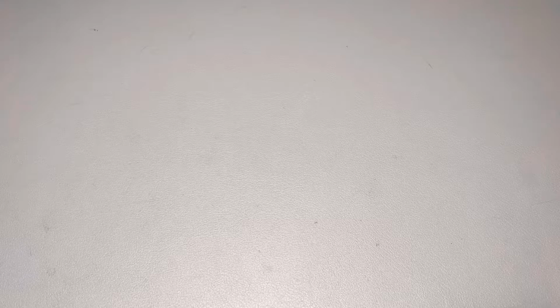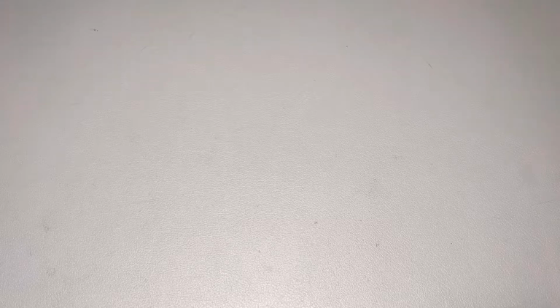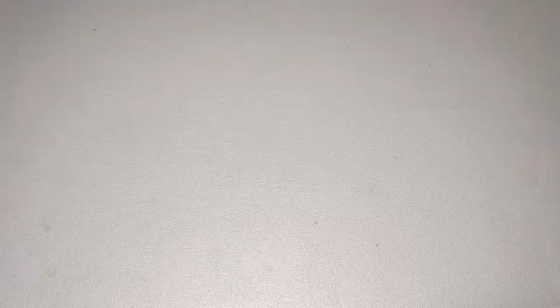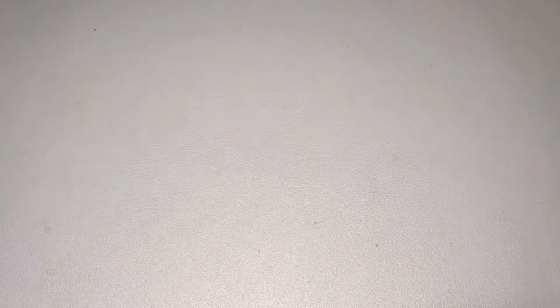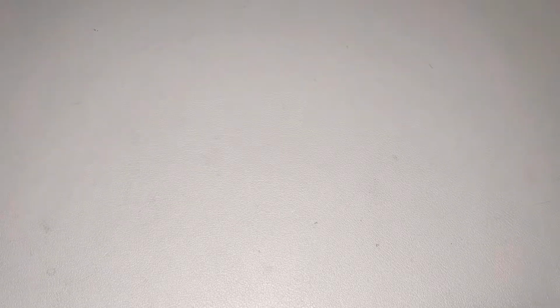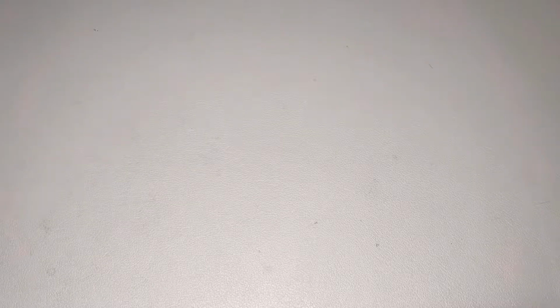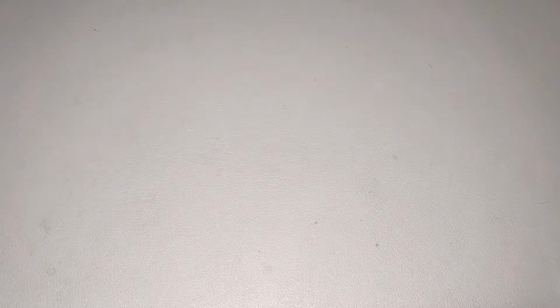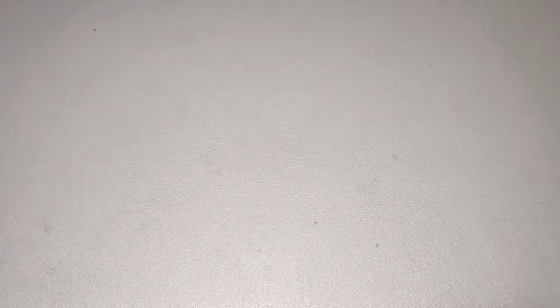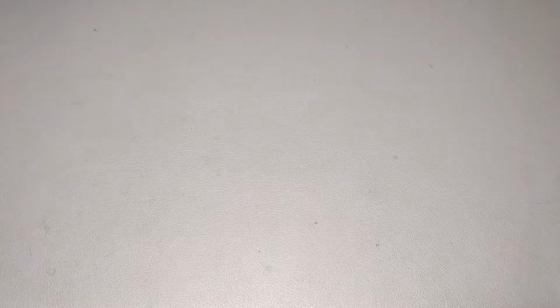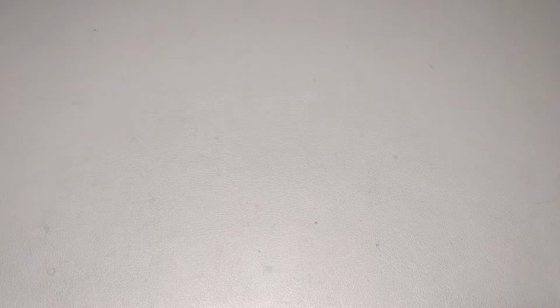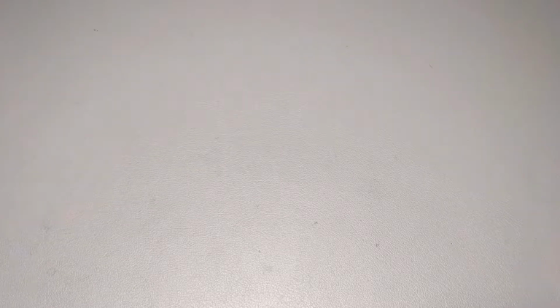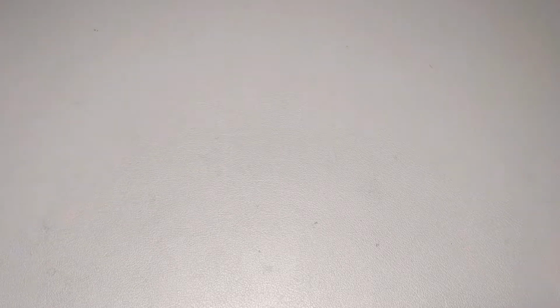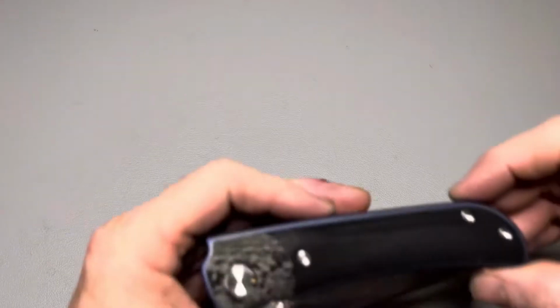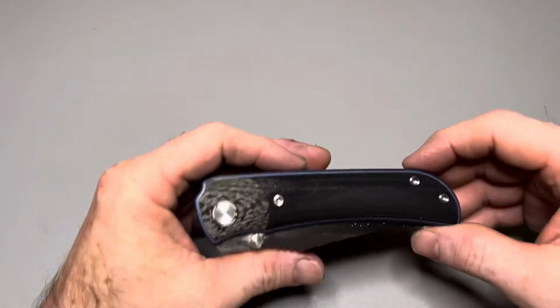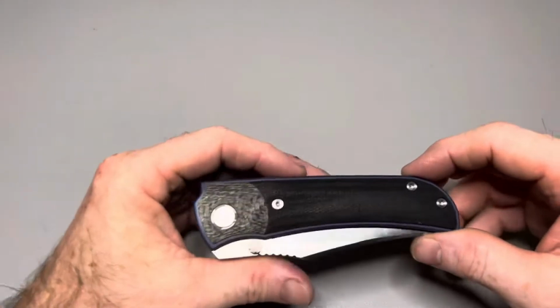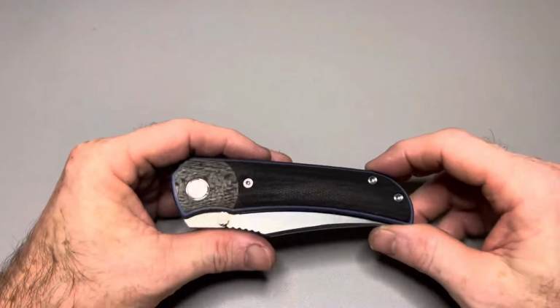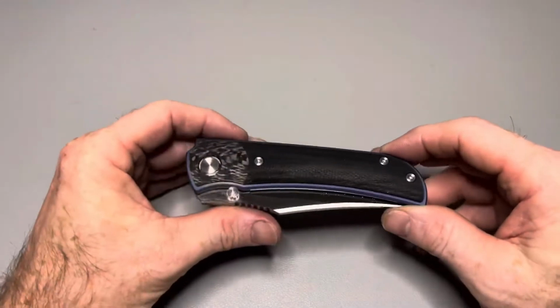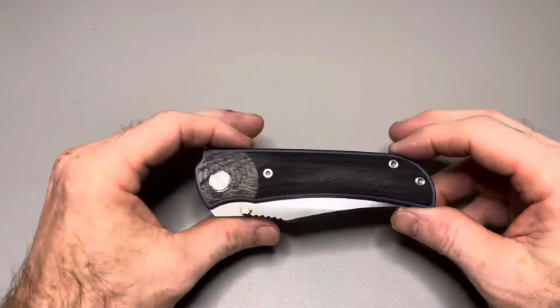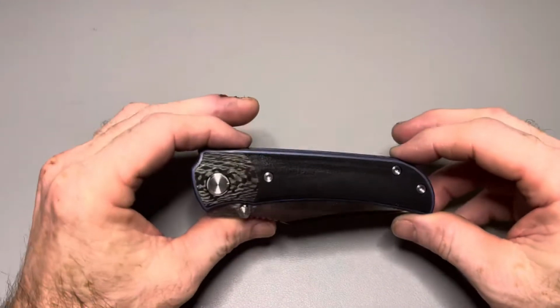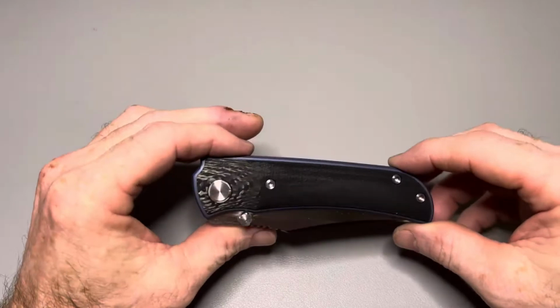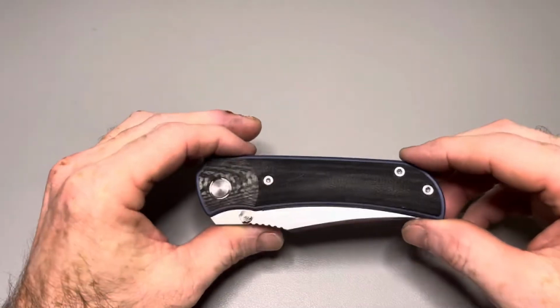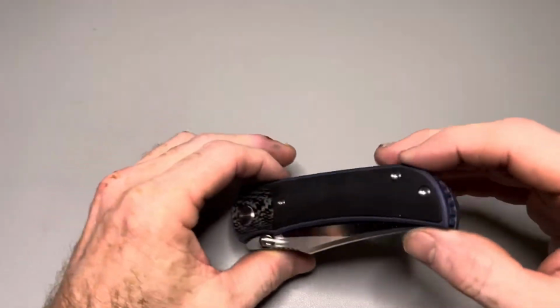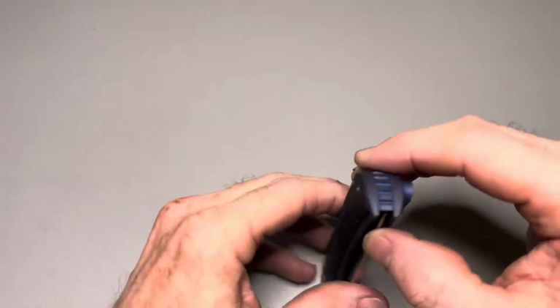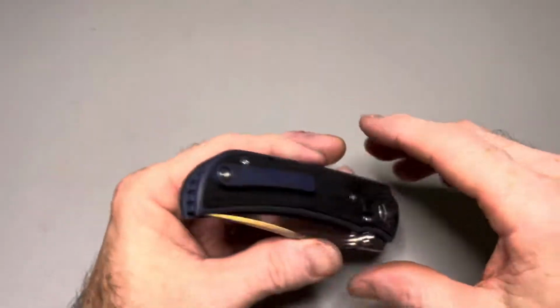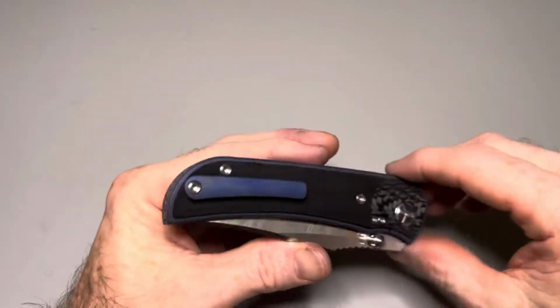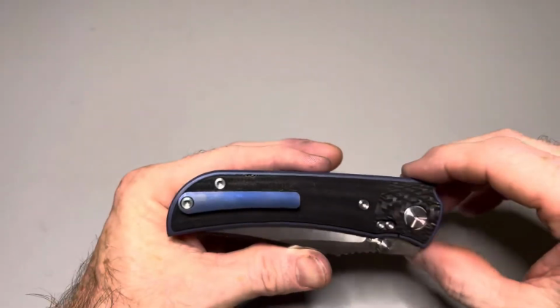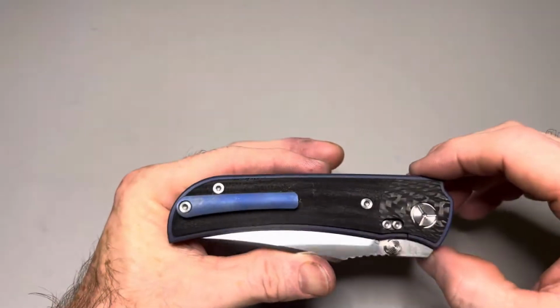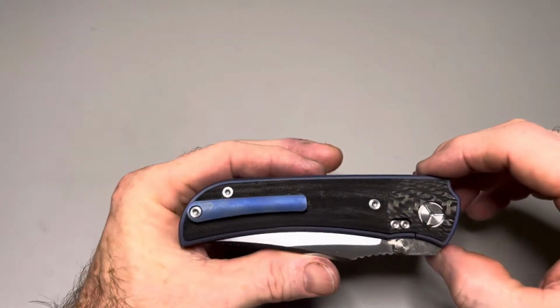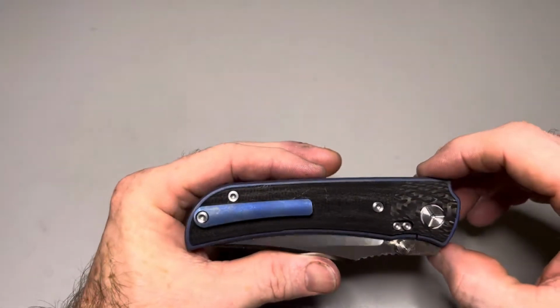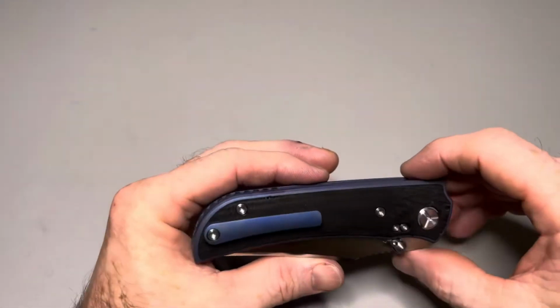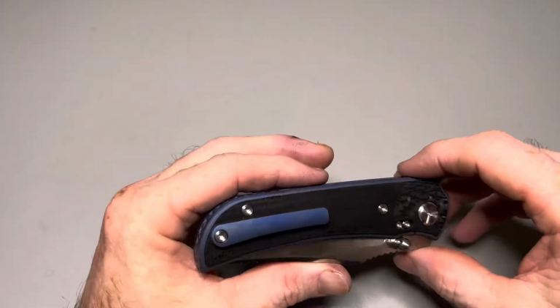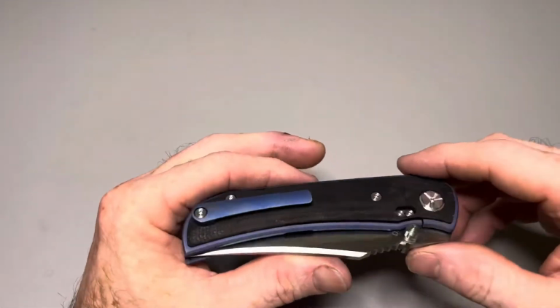What's up metalheads? I'm Jamie, this is the Blades and EDC channel, and today I bring you a video of the Tucson TS-301.